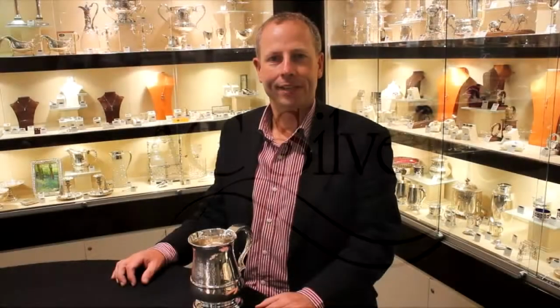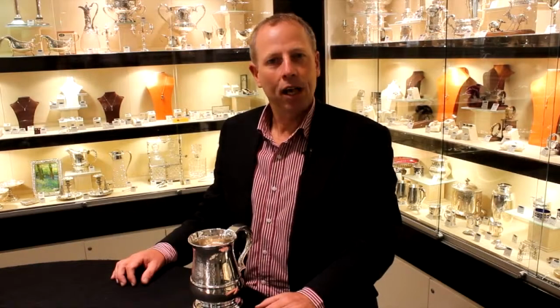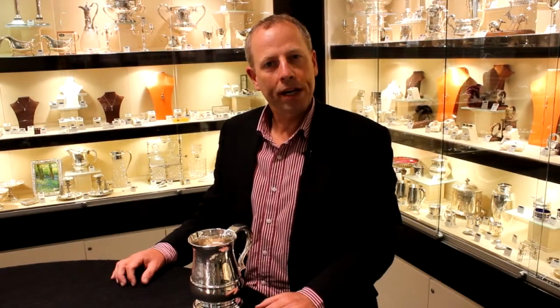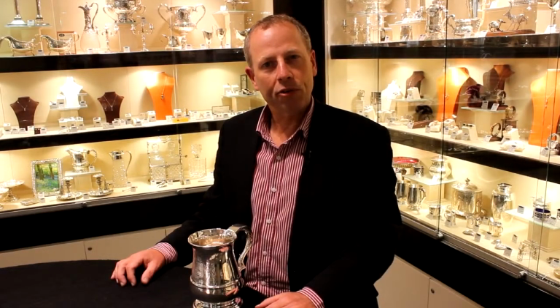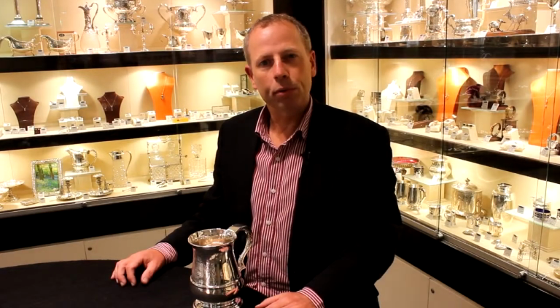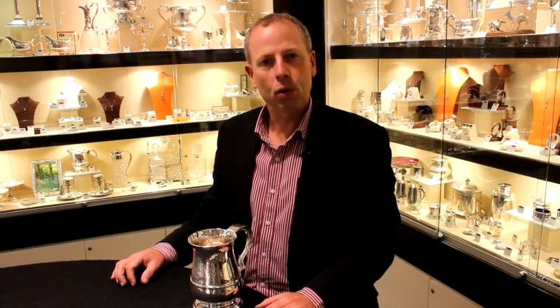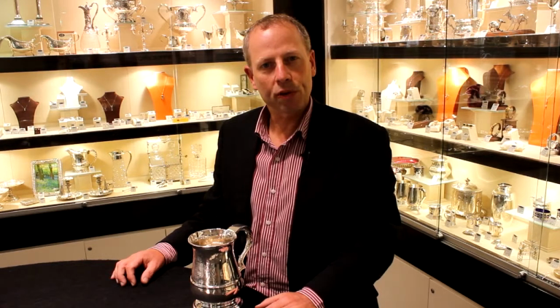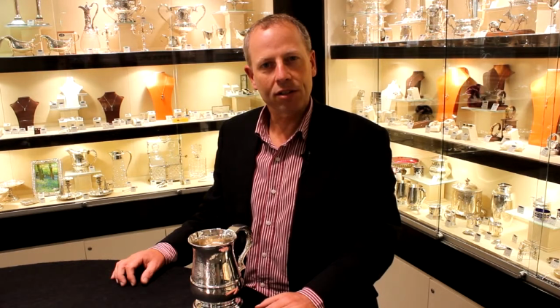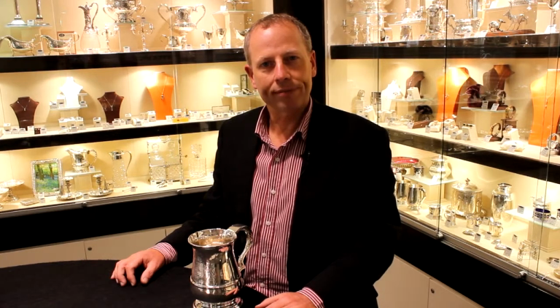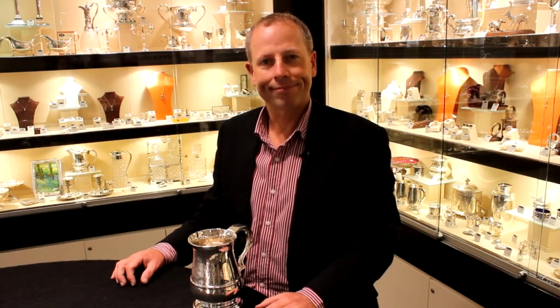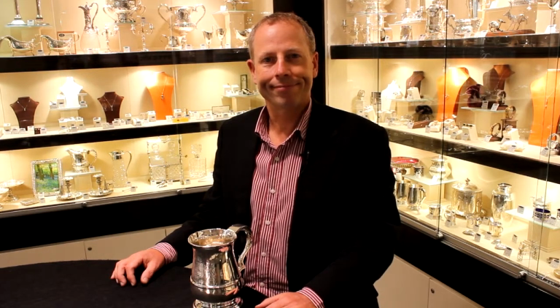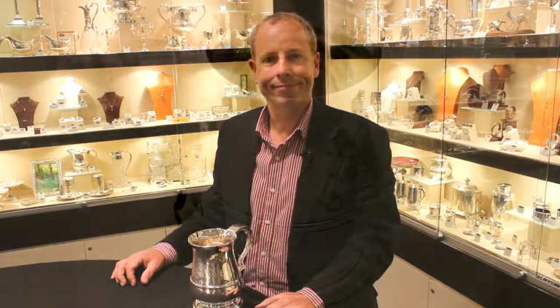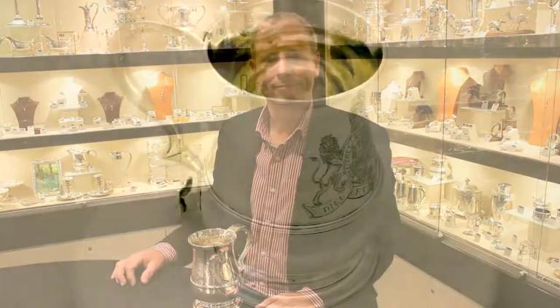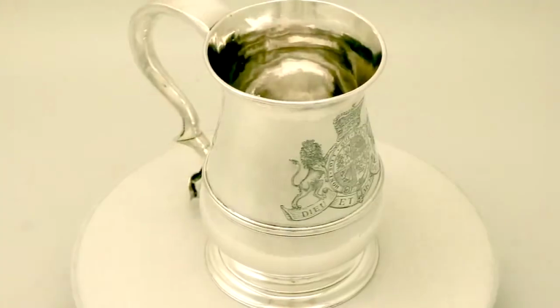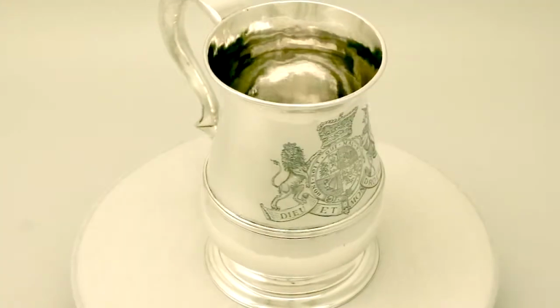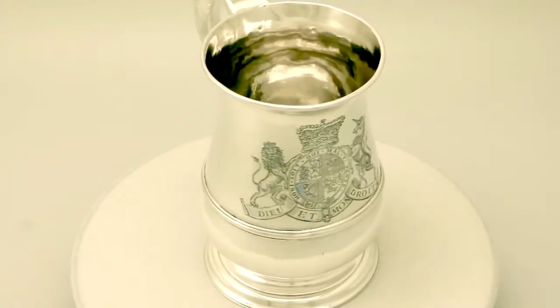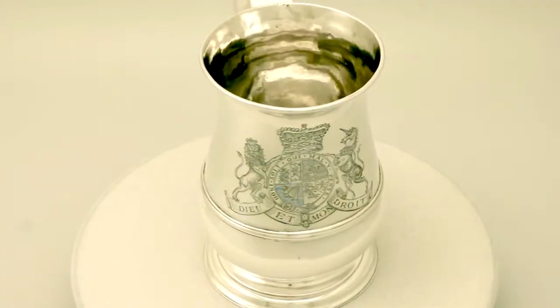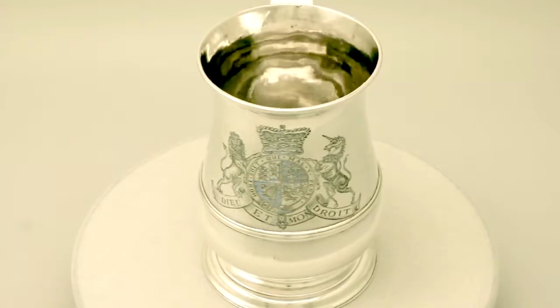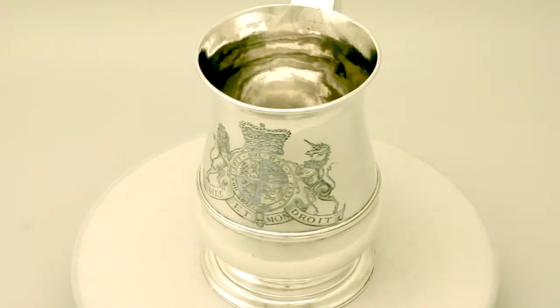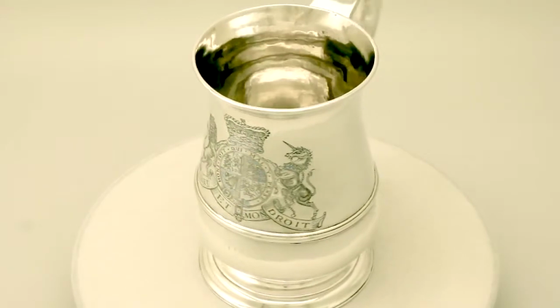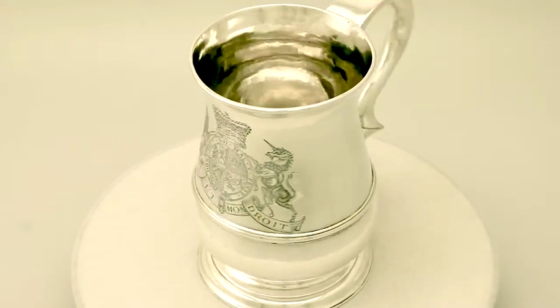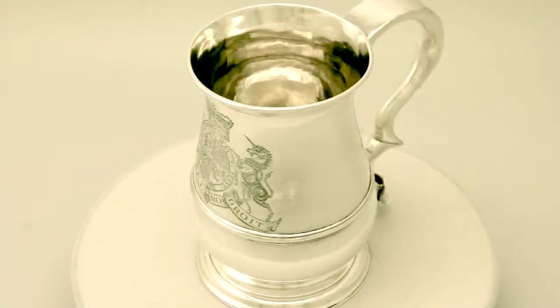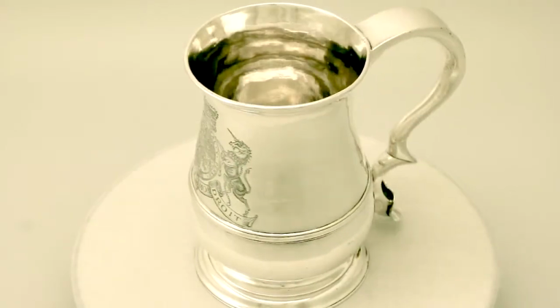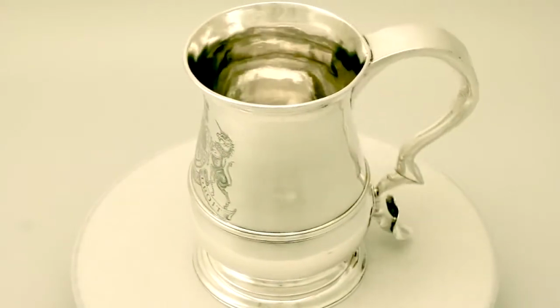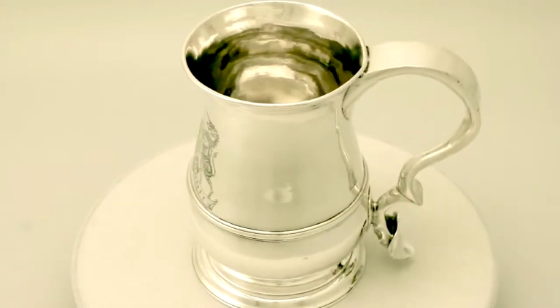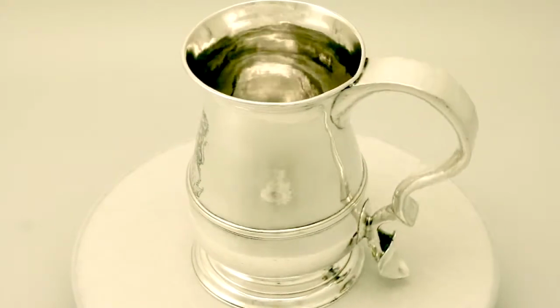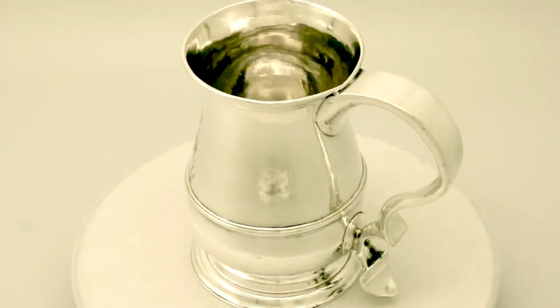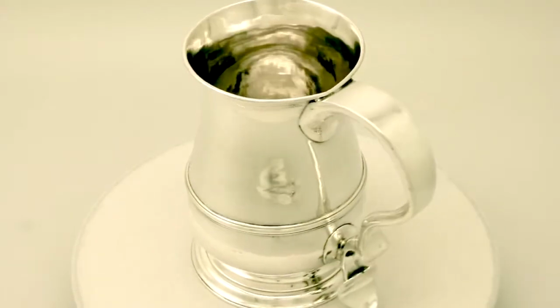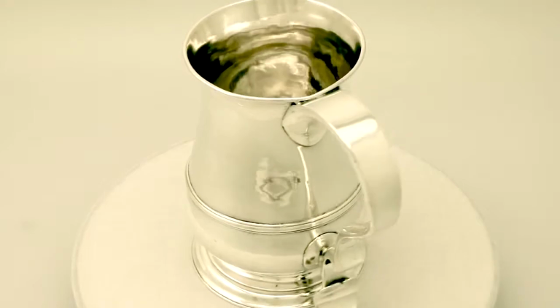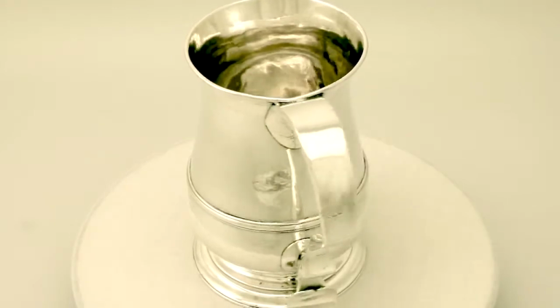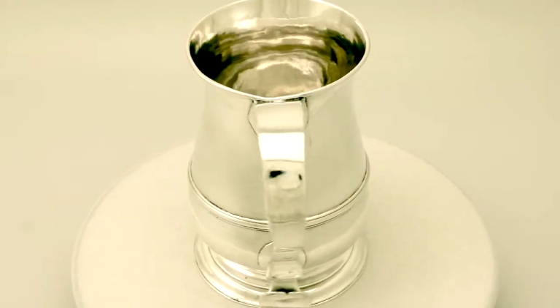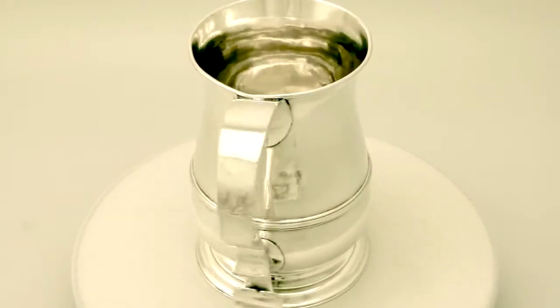Hello, my name is Andrew Campbell, welcome to AC Silver. This fine and impressive antique George III English sterling silver pint and a half mug is quite an exceptional example.